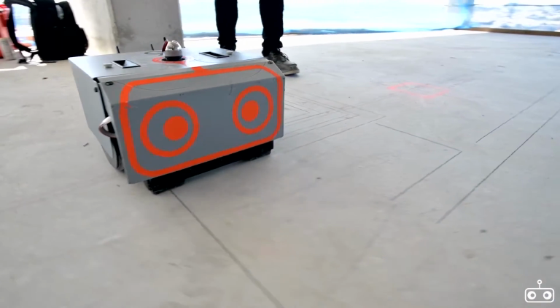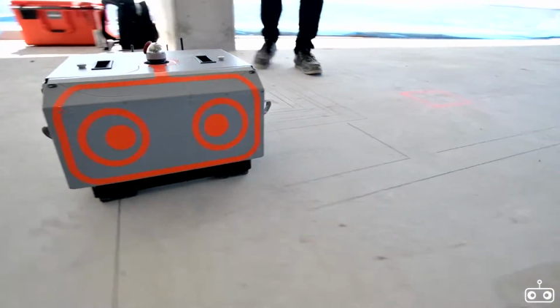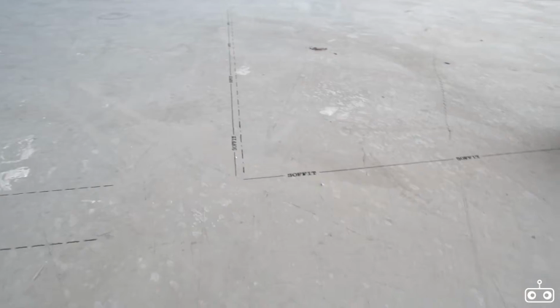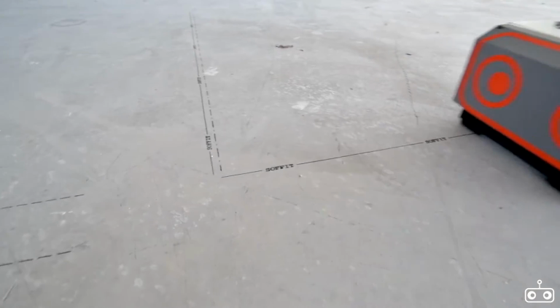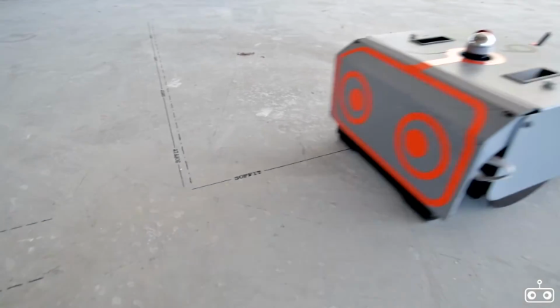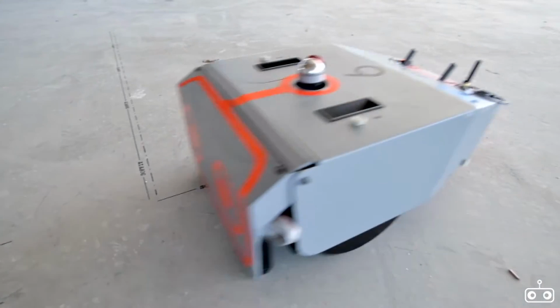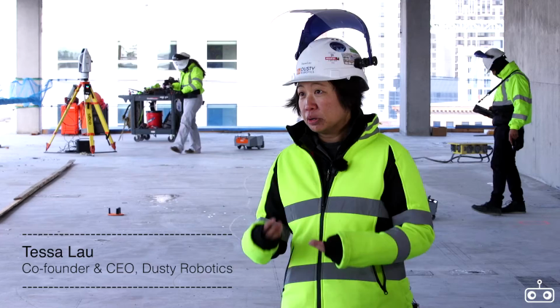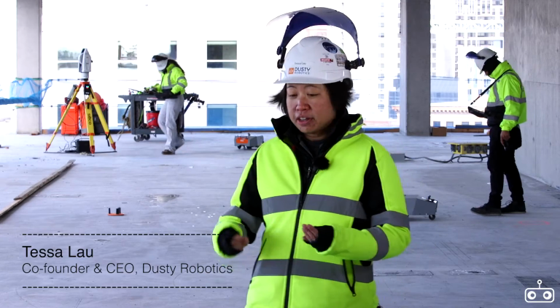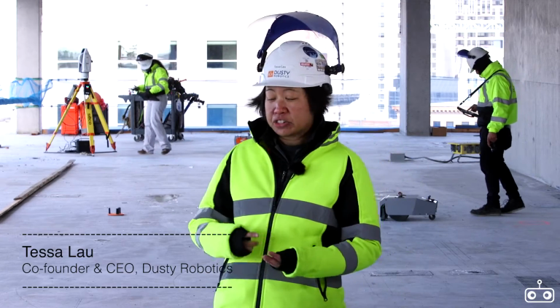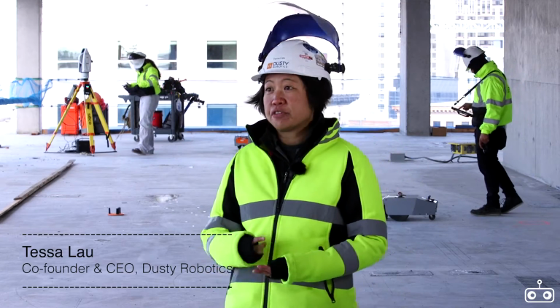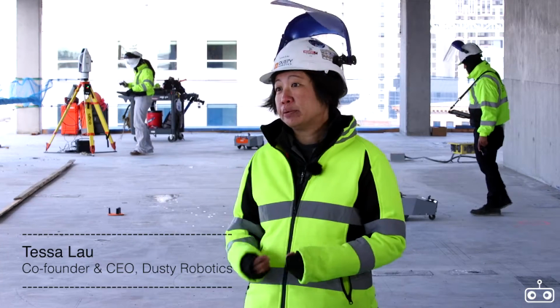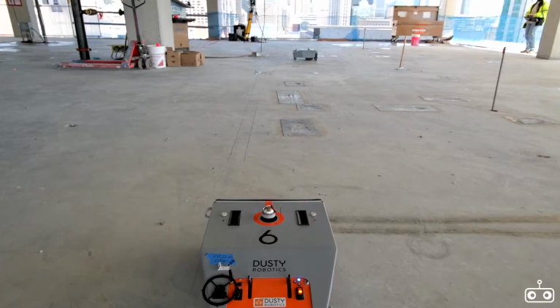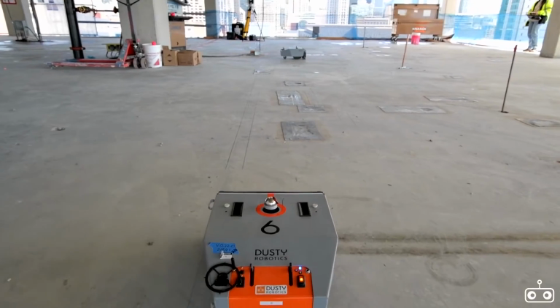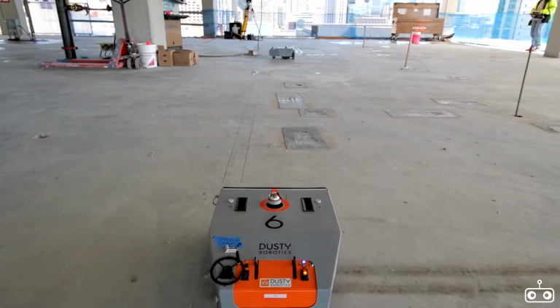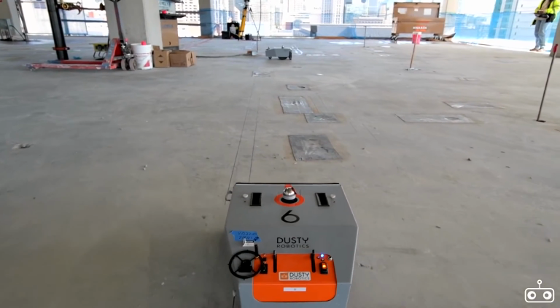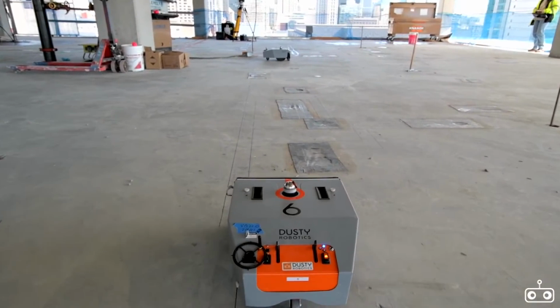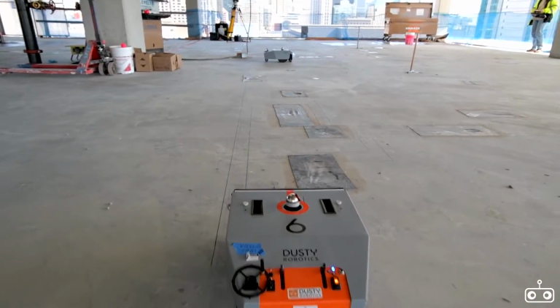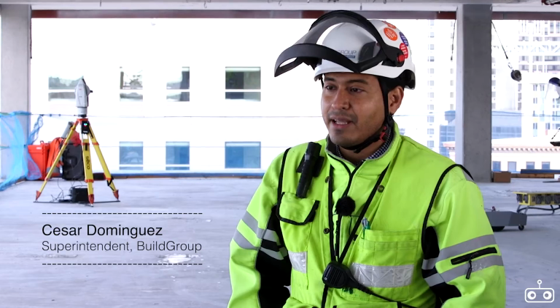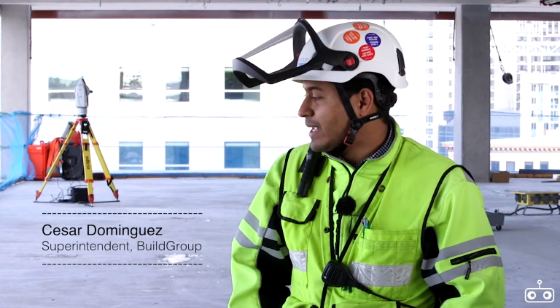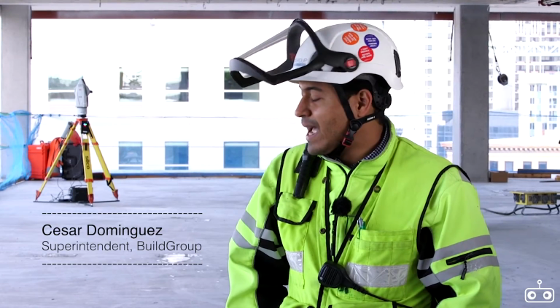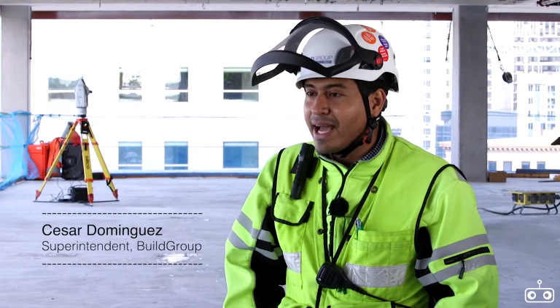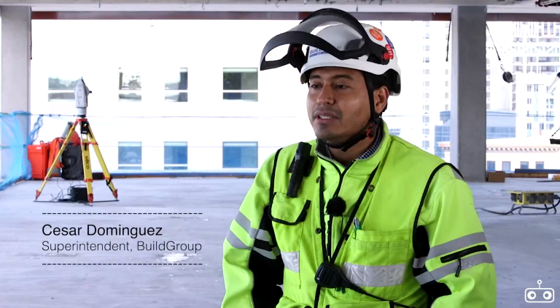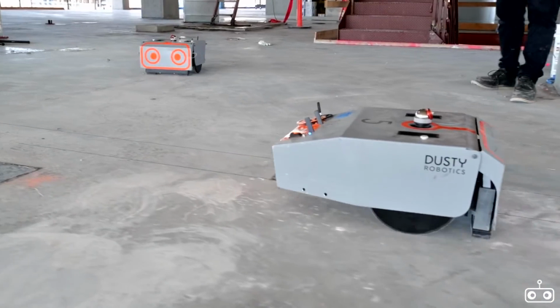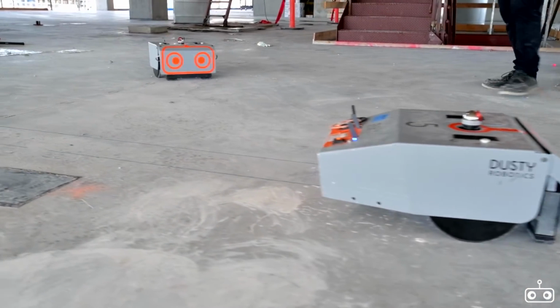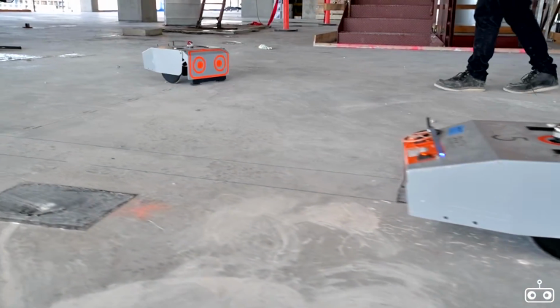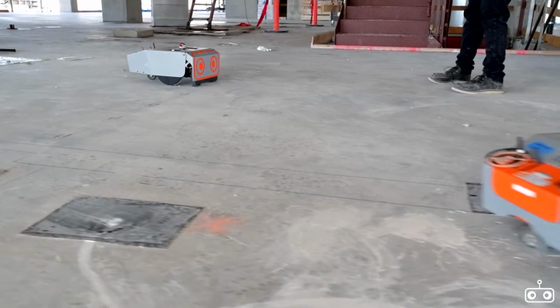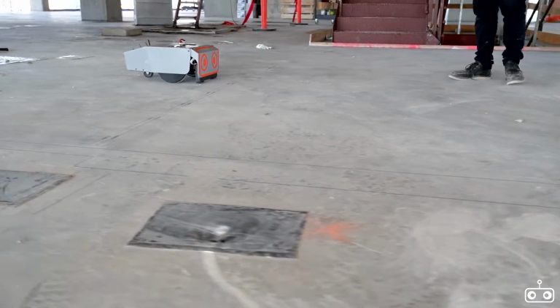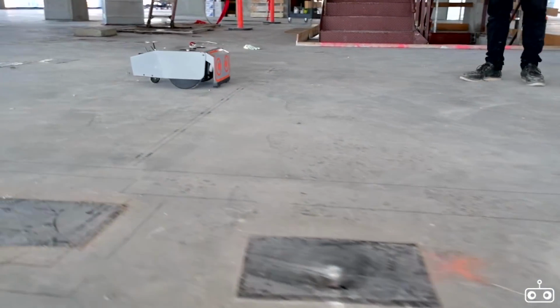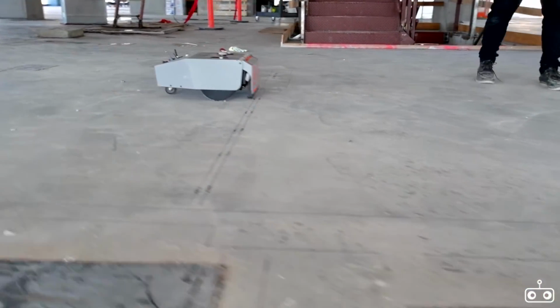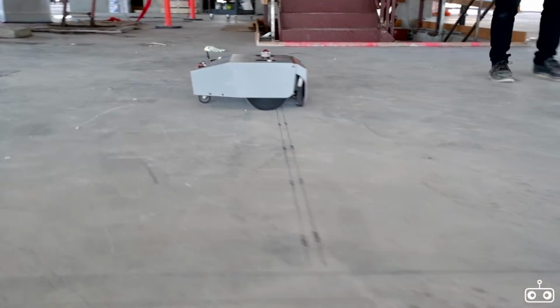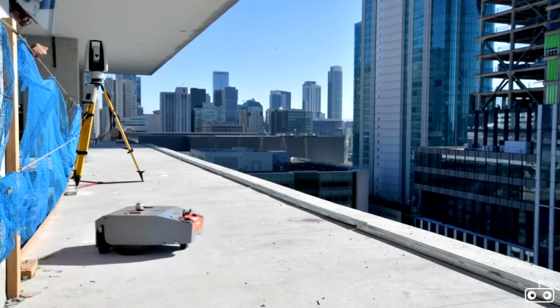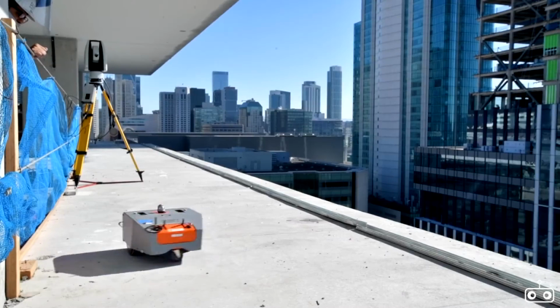We're bringing robotic technology to the job site in order to make building faster, safer and better. We haven't had any mistakes. It's better than doing any hand layout. And I think it's a good thing that has to be implemented in every project.